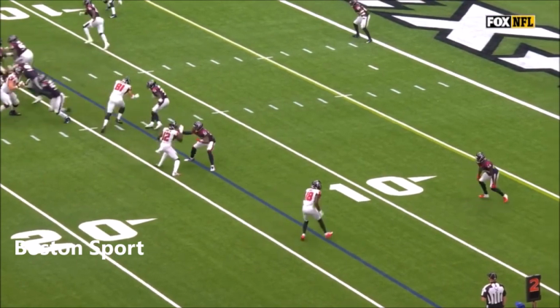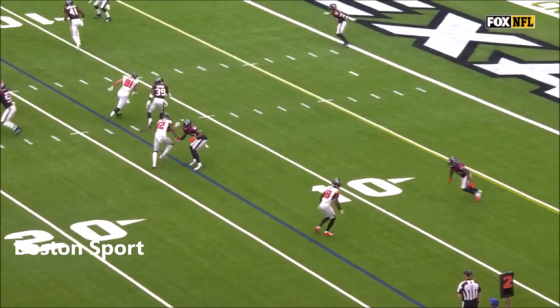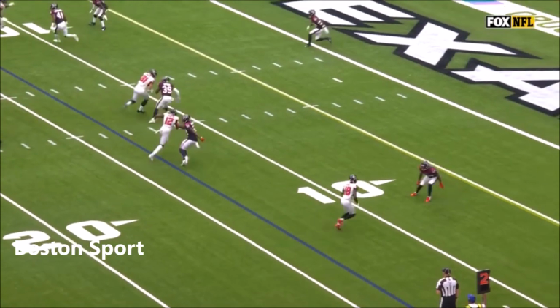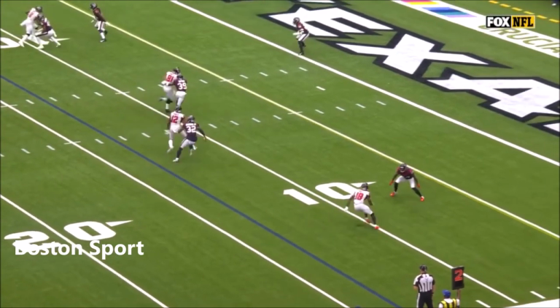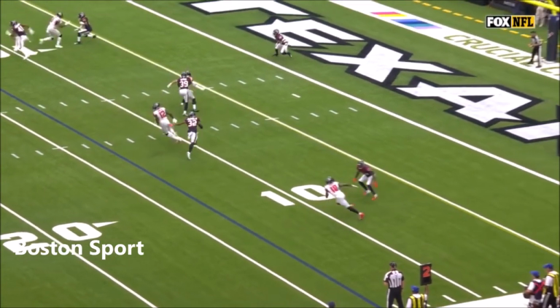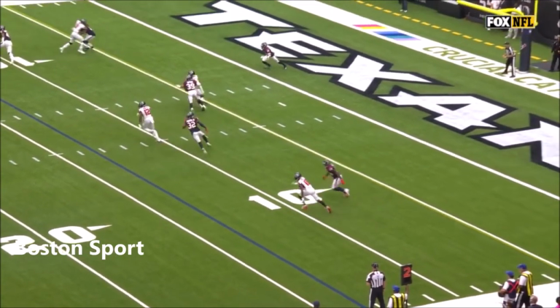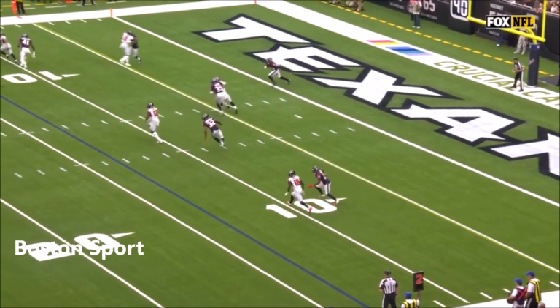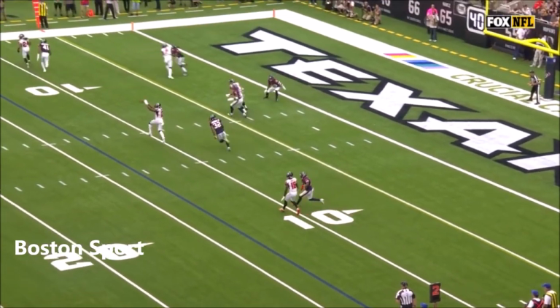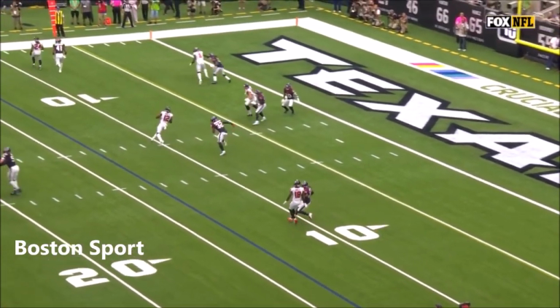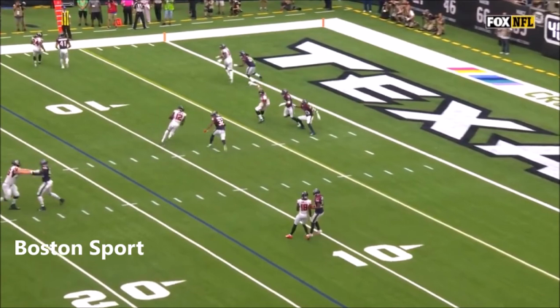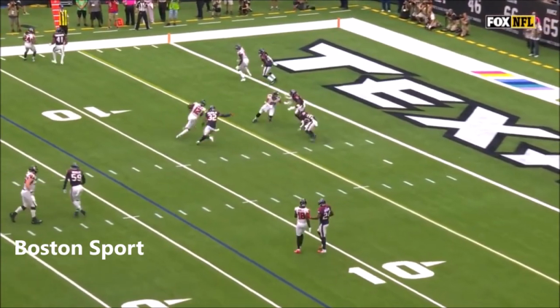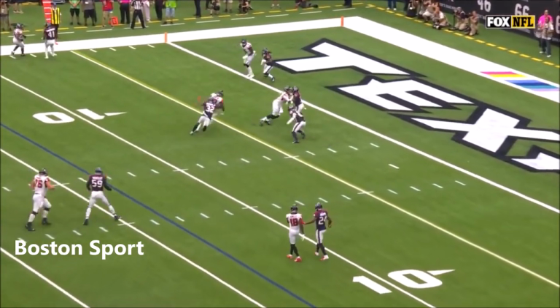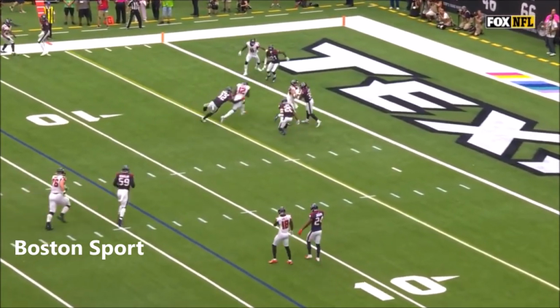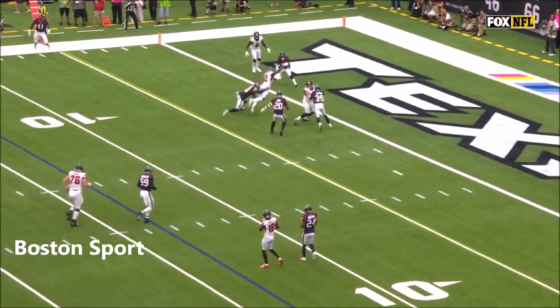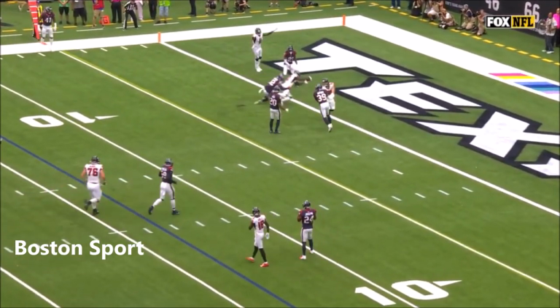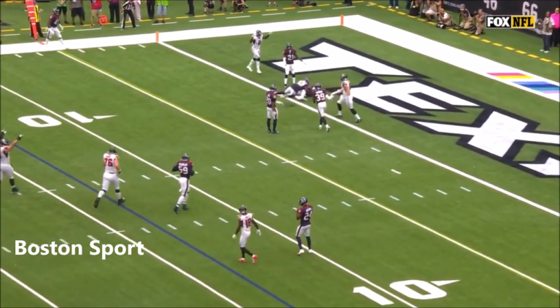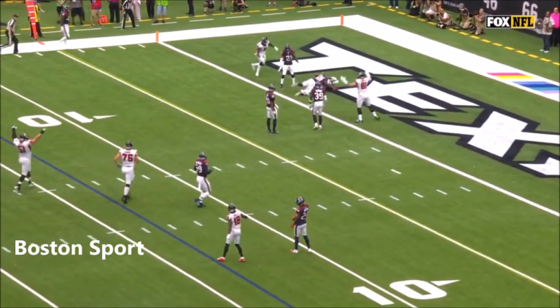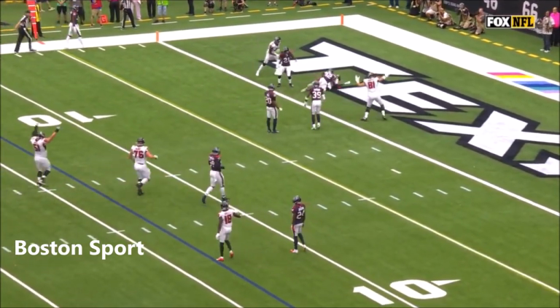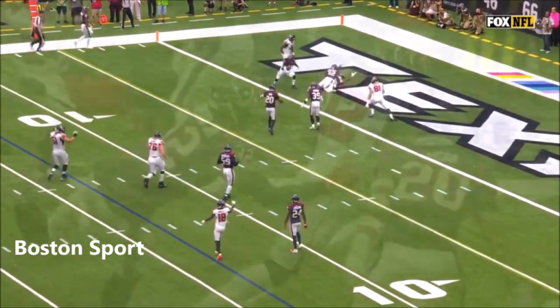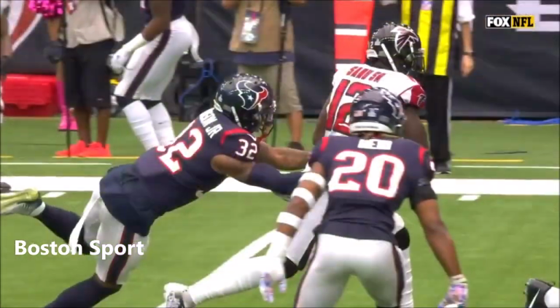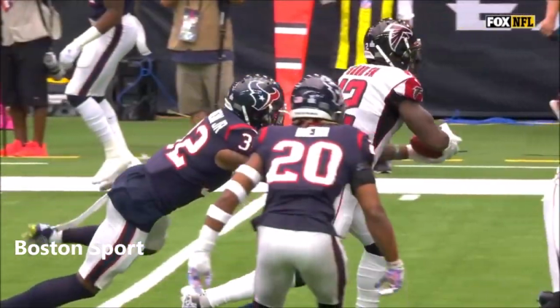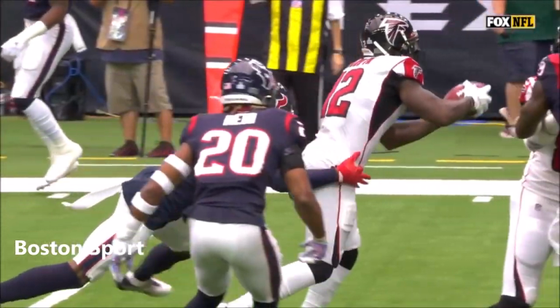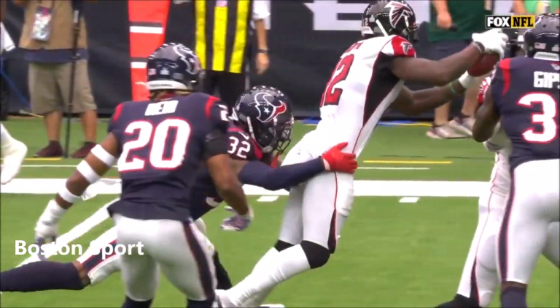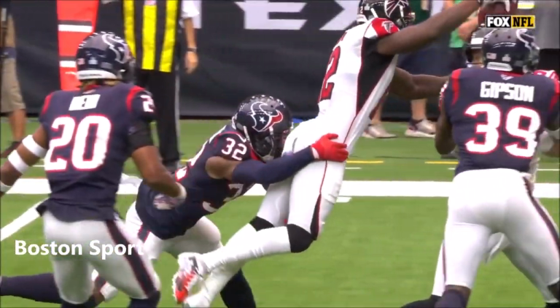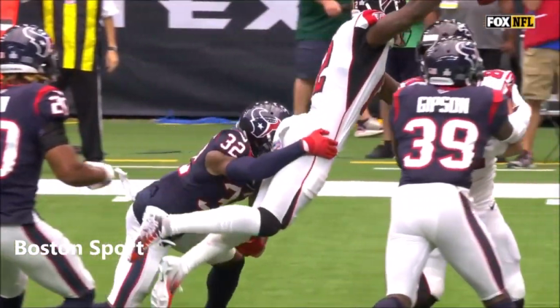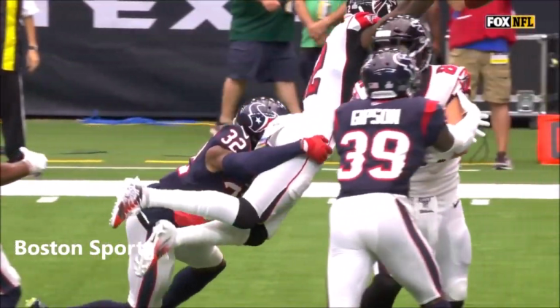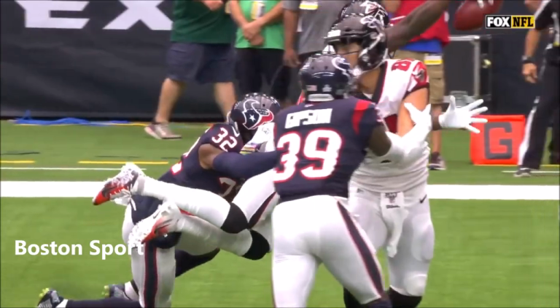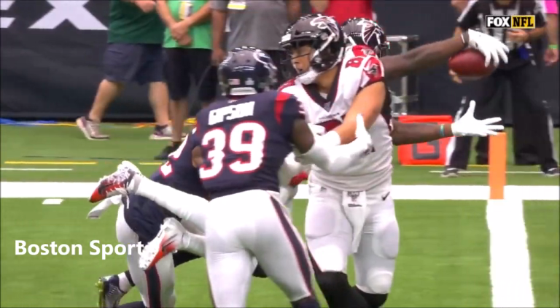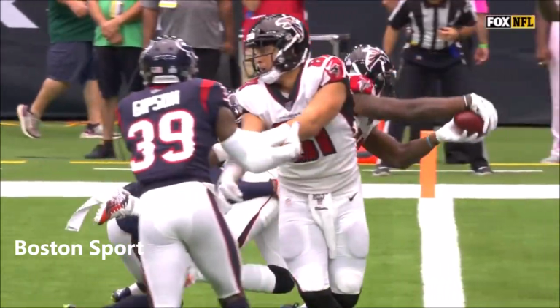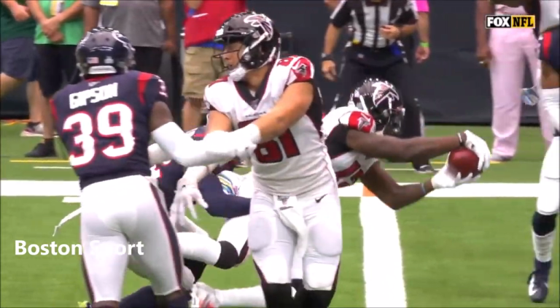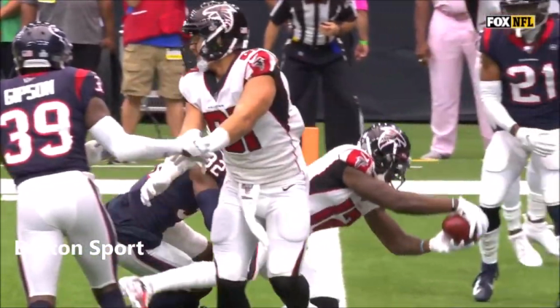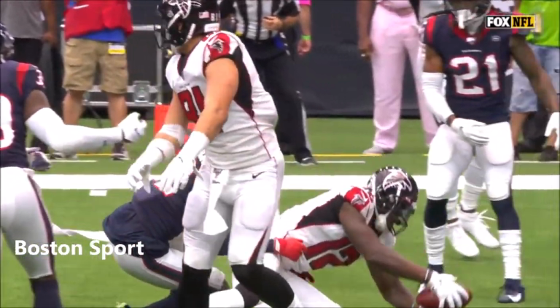This is a great route combination — one up, one underneath. He wins at the line of scrimmage. There's just no chance; he has no help inside. Possession. Touchdown.